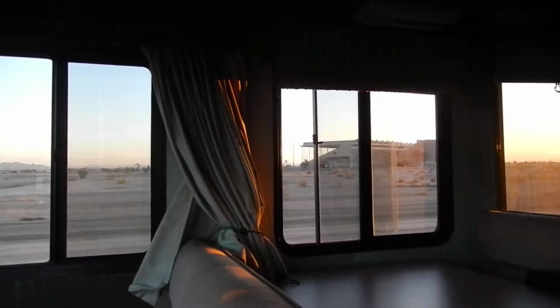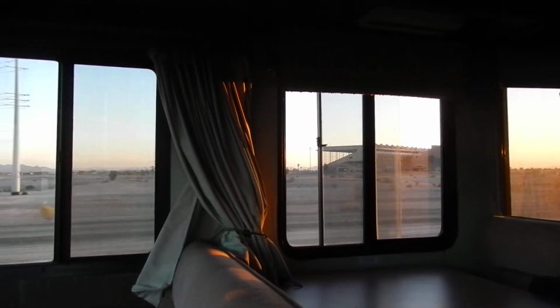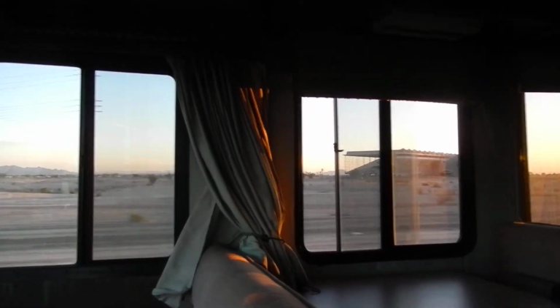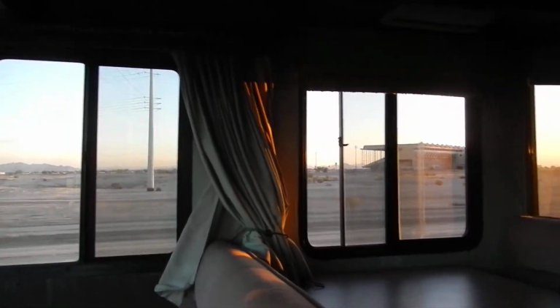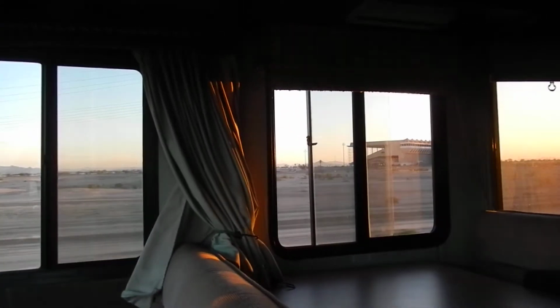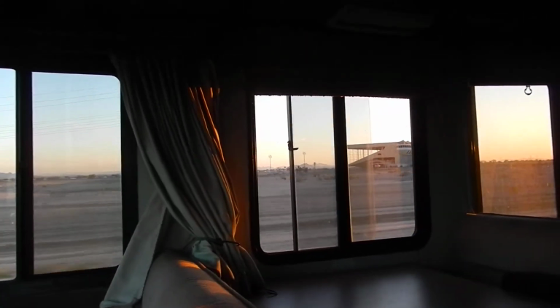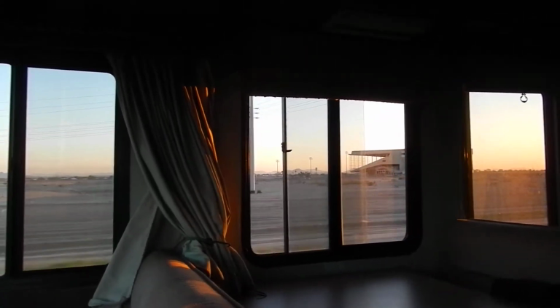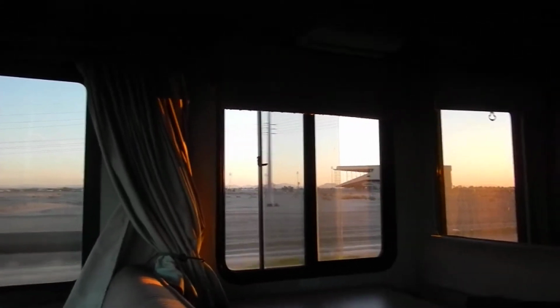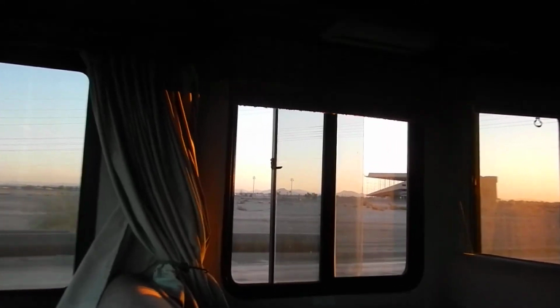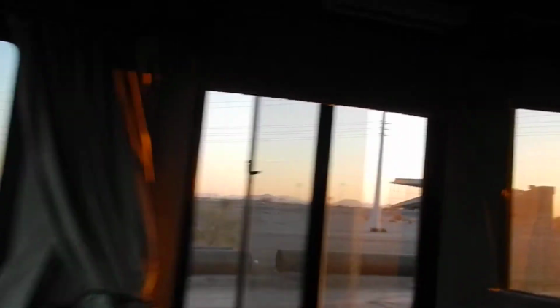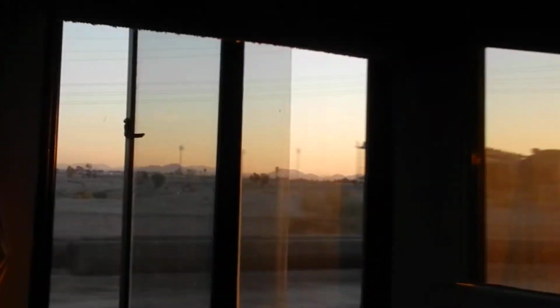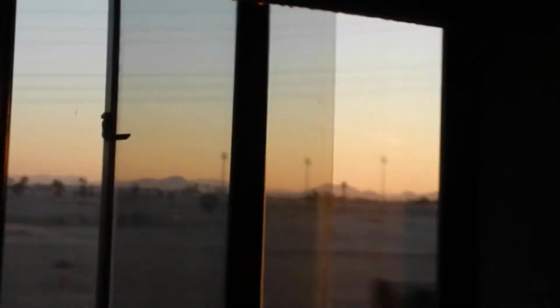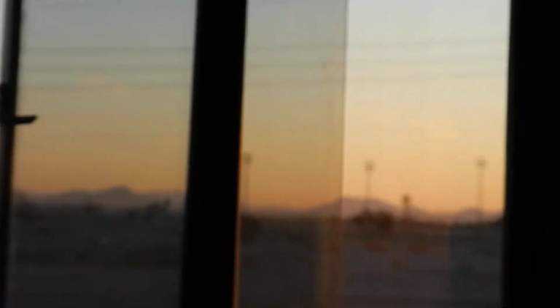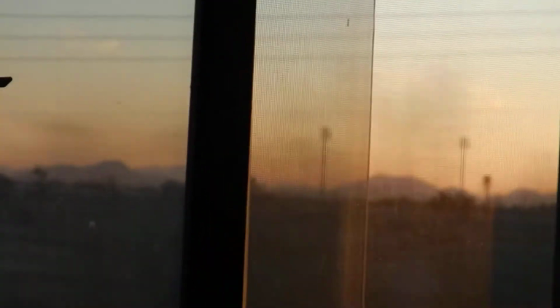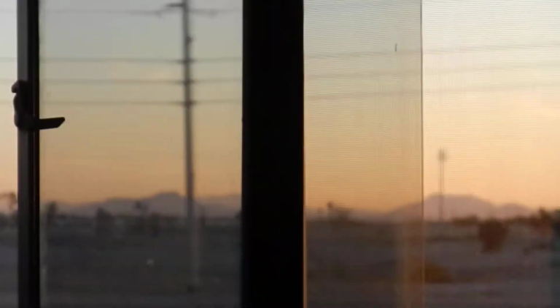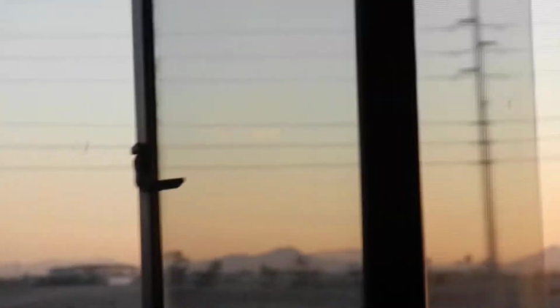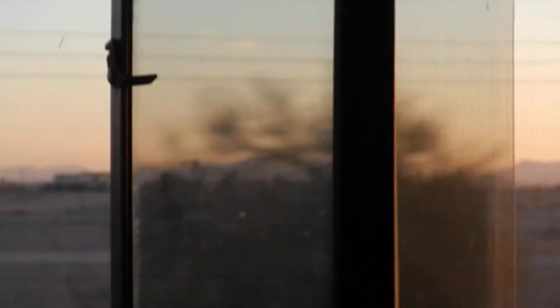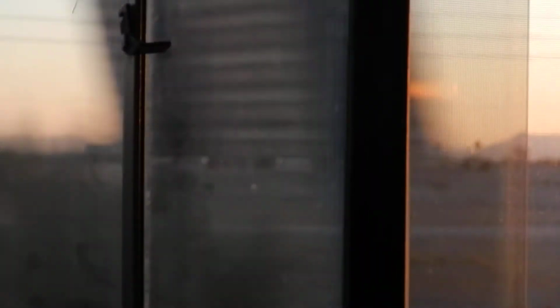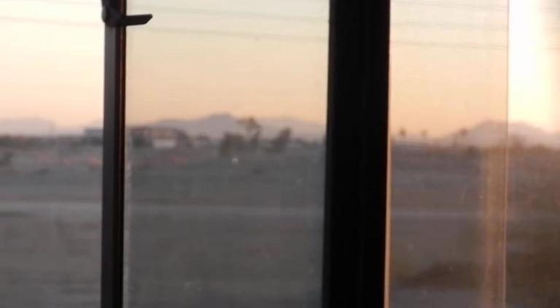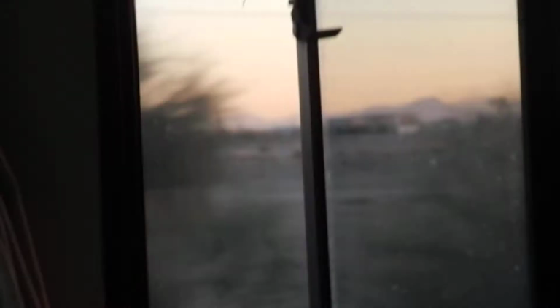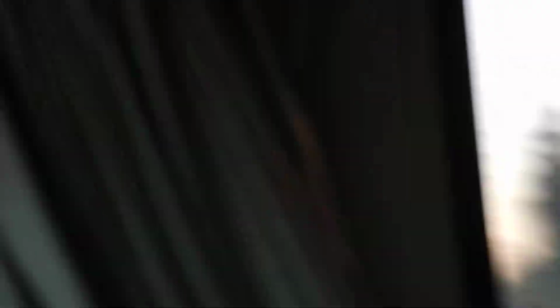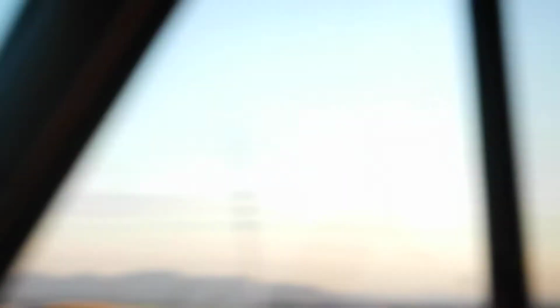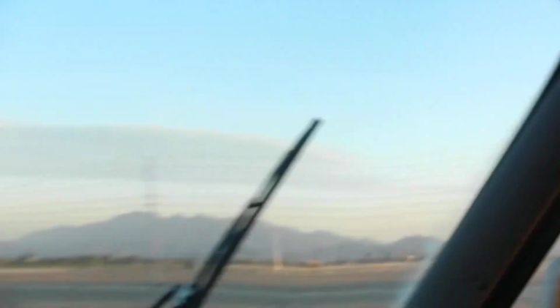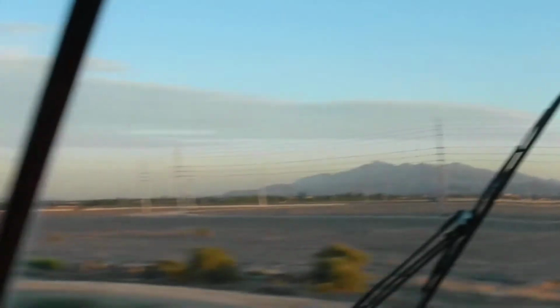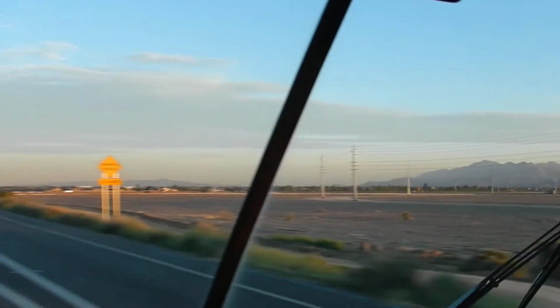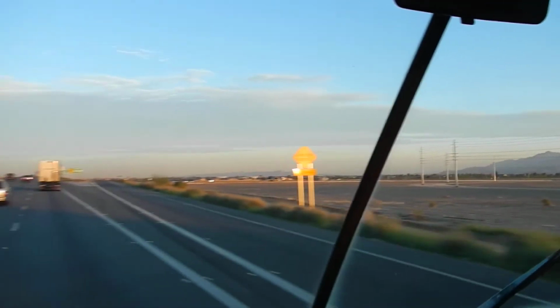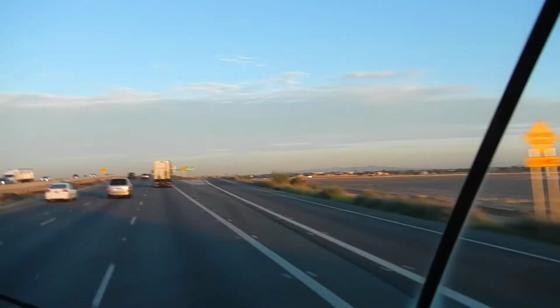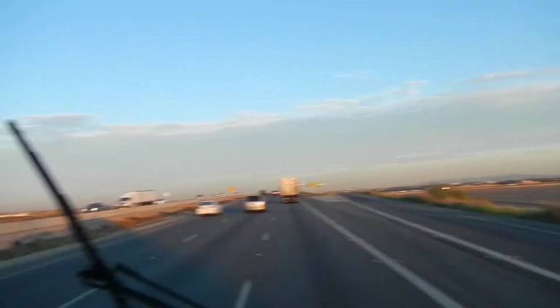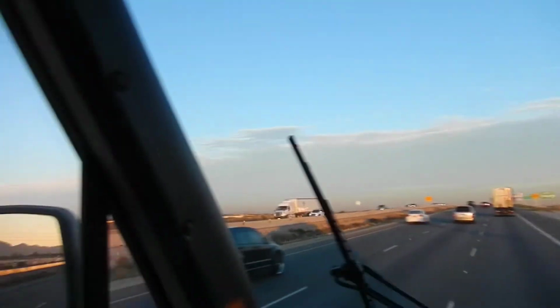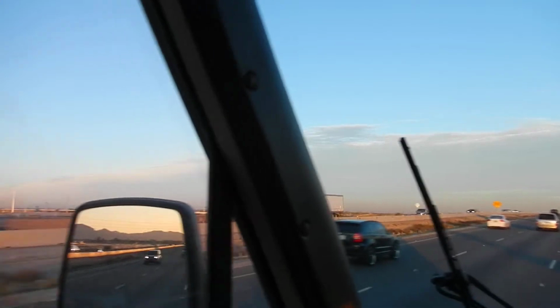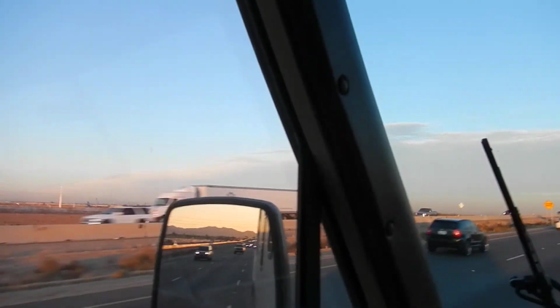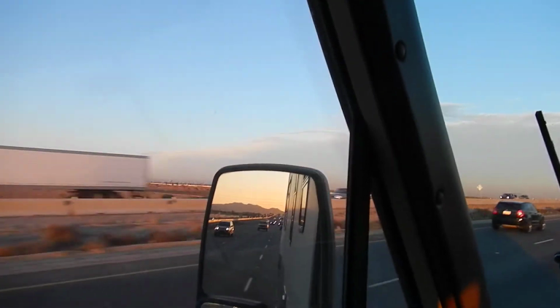But if you look at the side of it, you see those lights that are attached to it. It's an old racetrack — another one of the many wonders of I-10 here in Arizona.